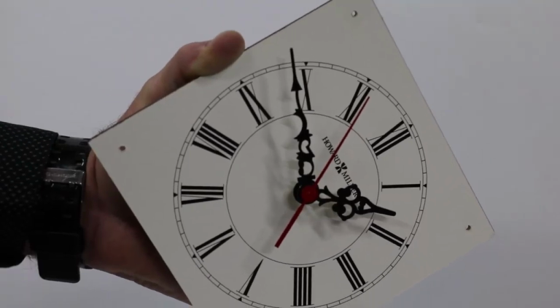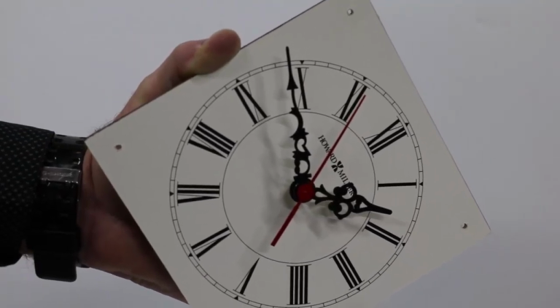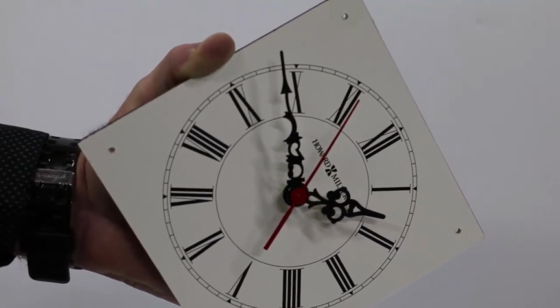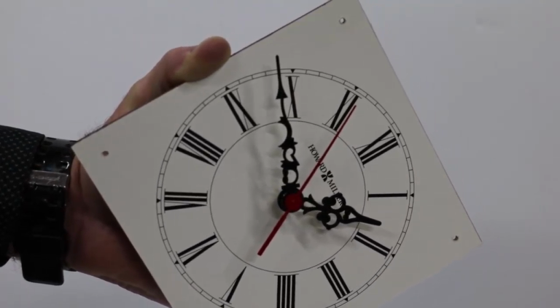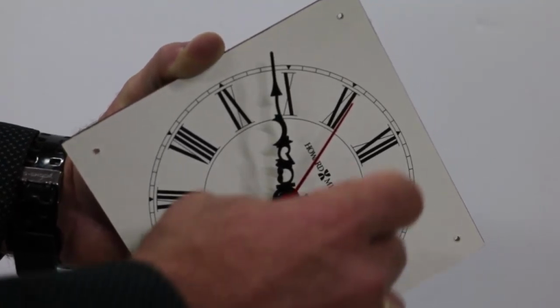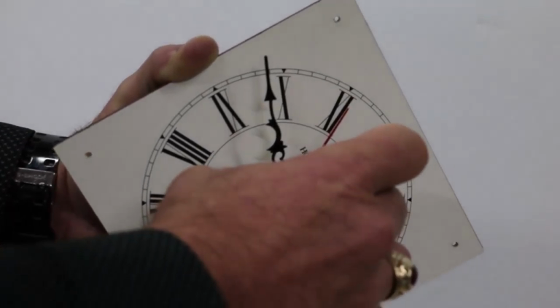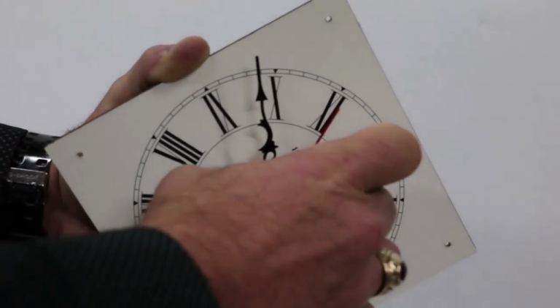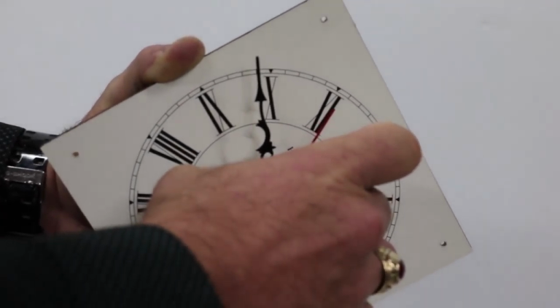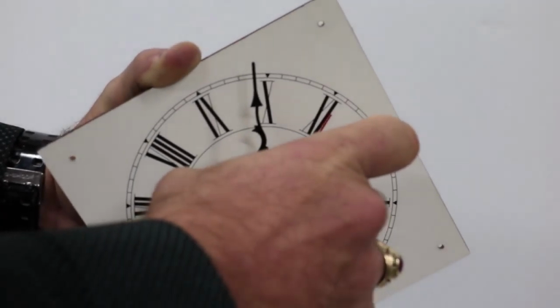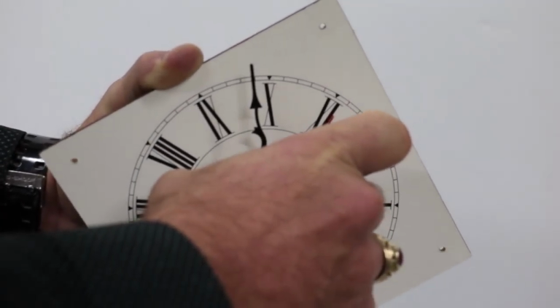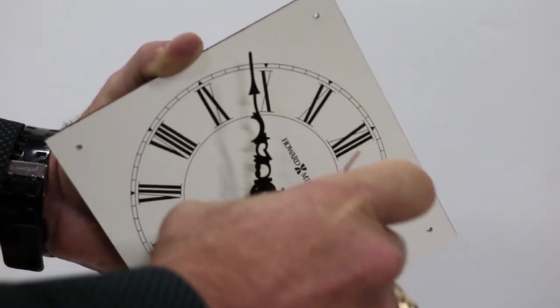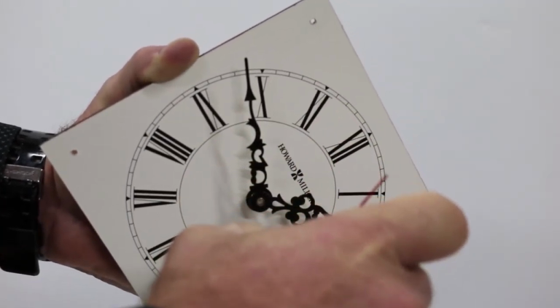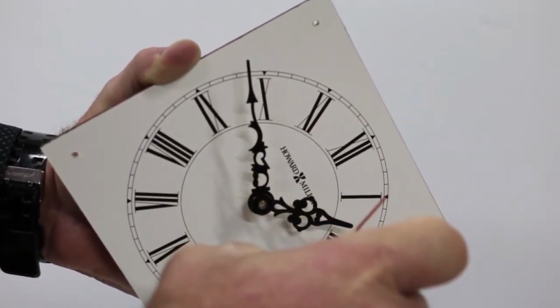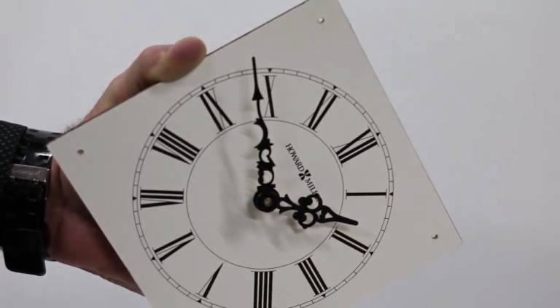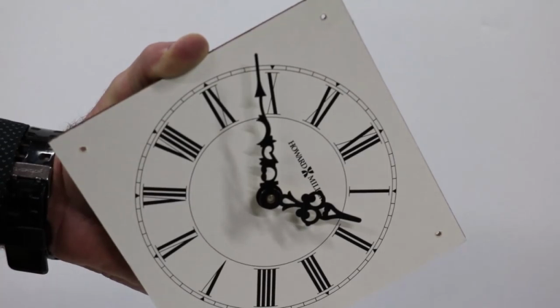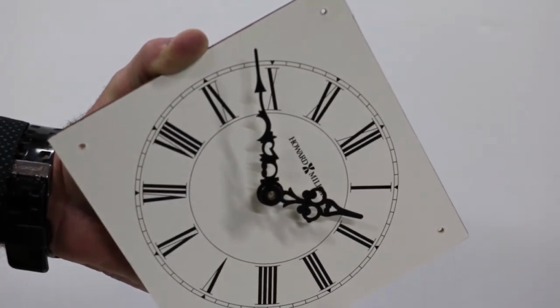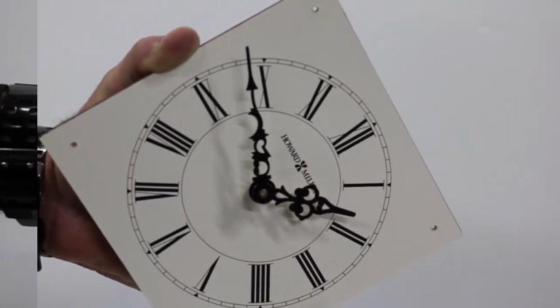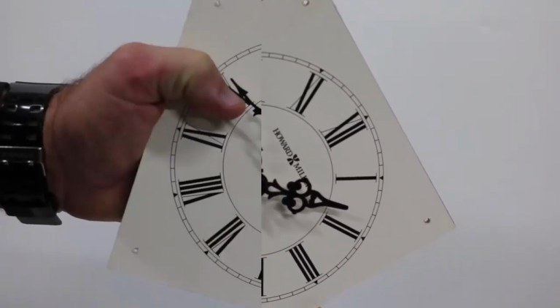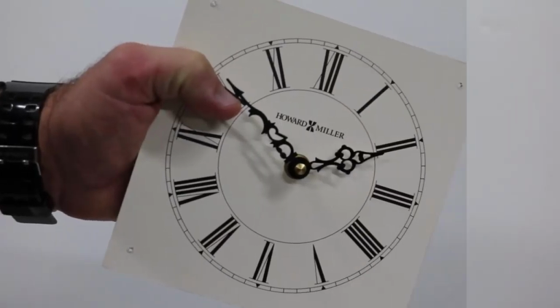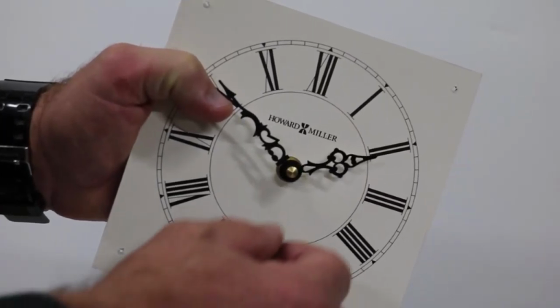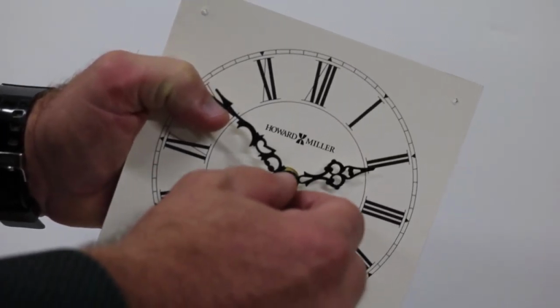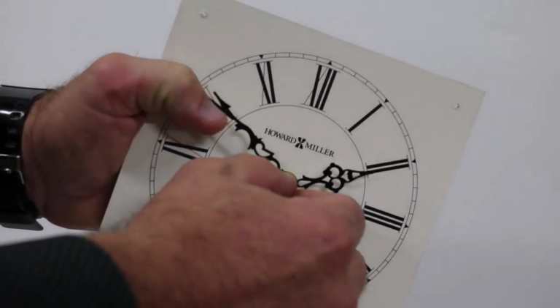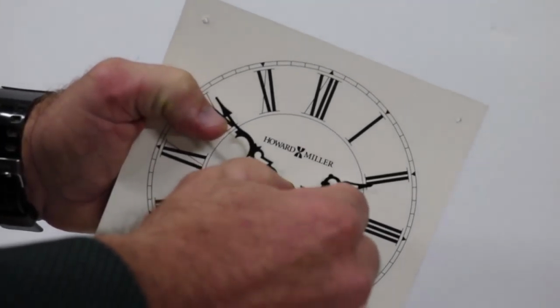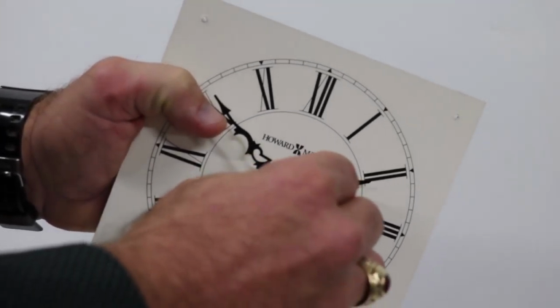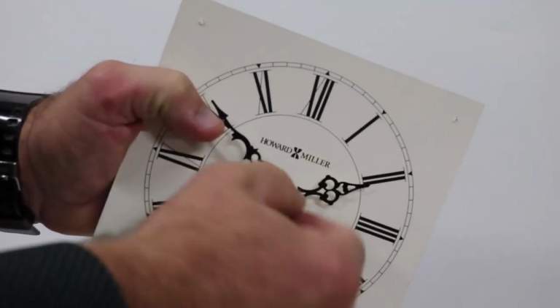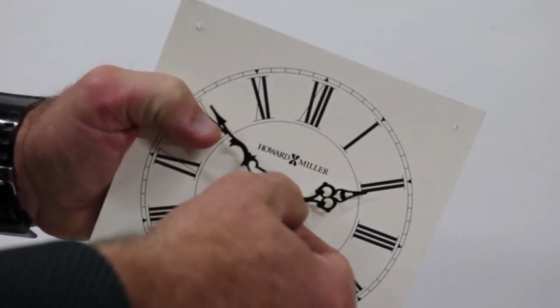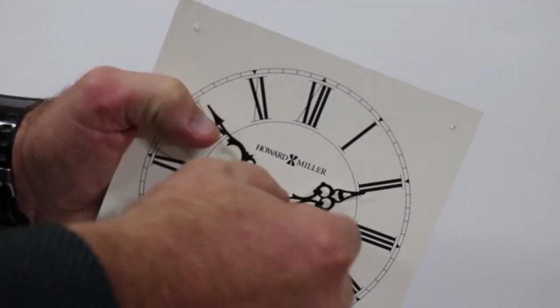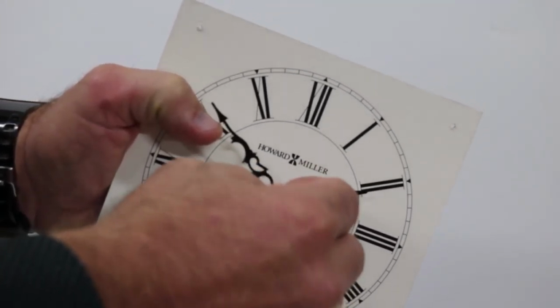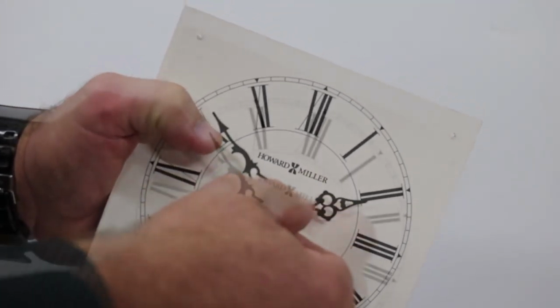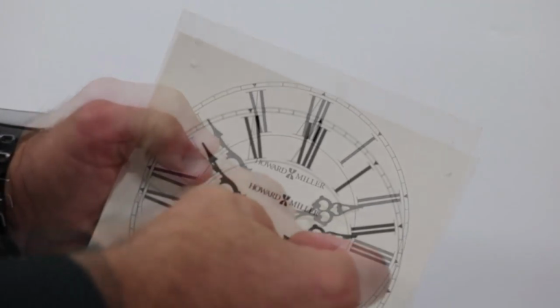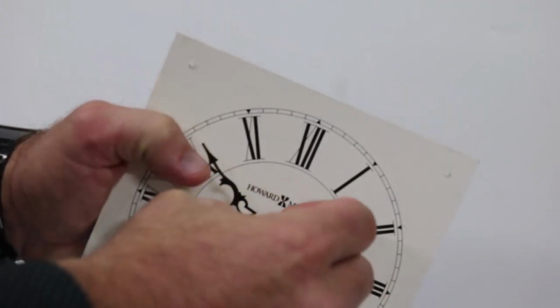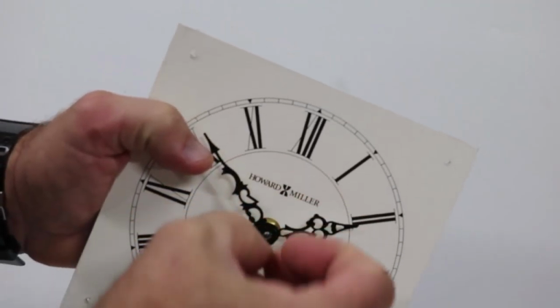If the clock has a second hand, carefully remove it by pulling straight away from the hand shaft. If the movement has a hand nut, remove it. This can usually be done without a tool.